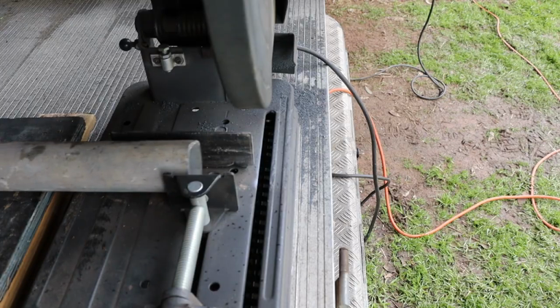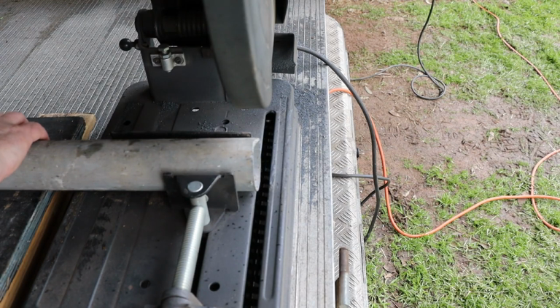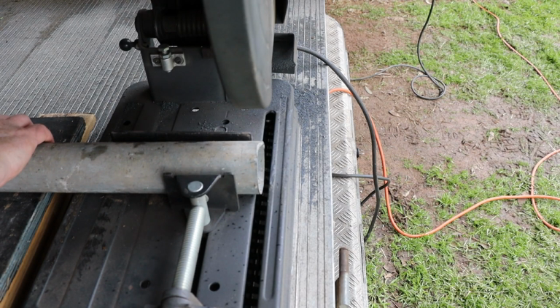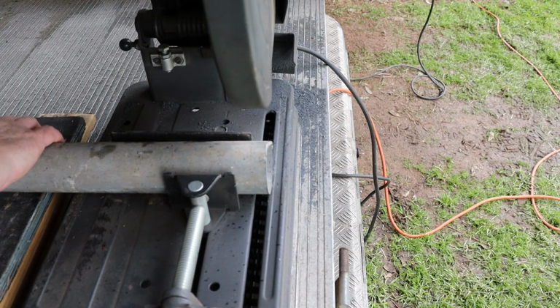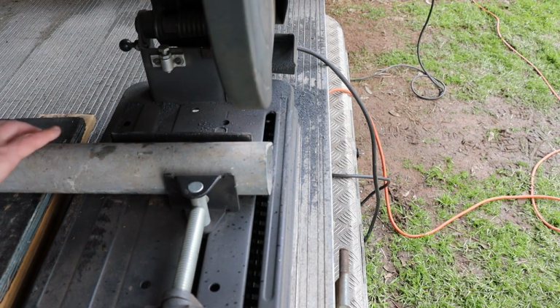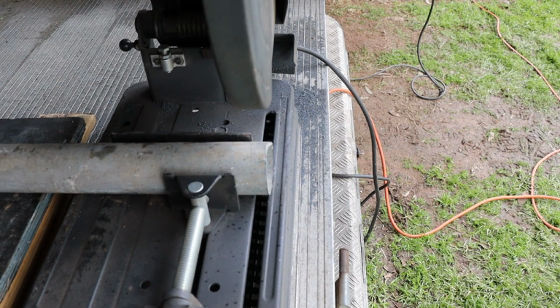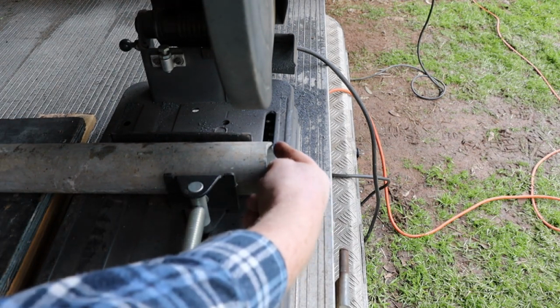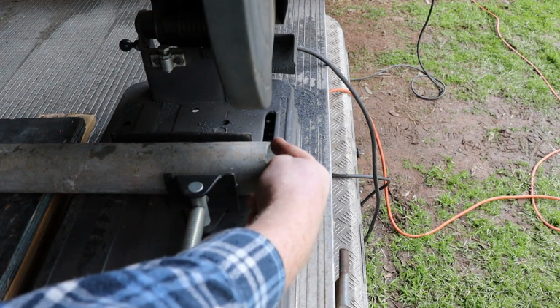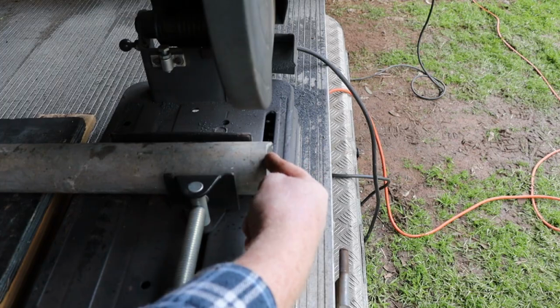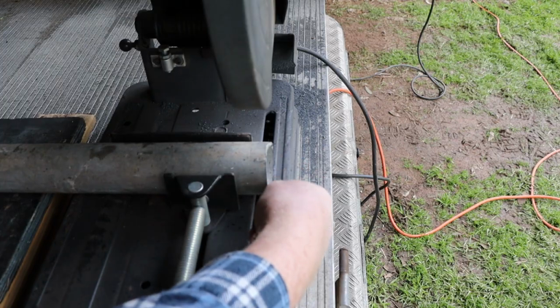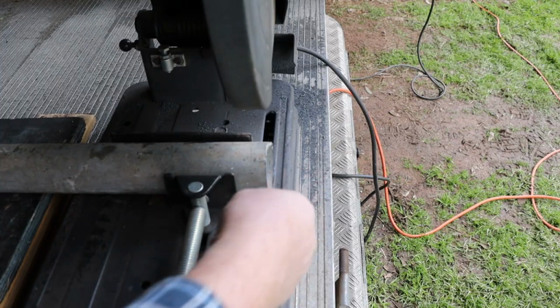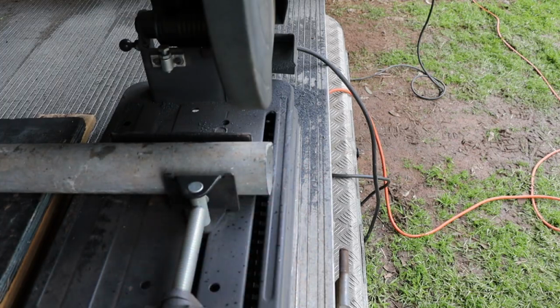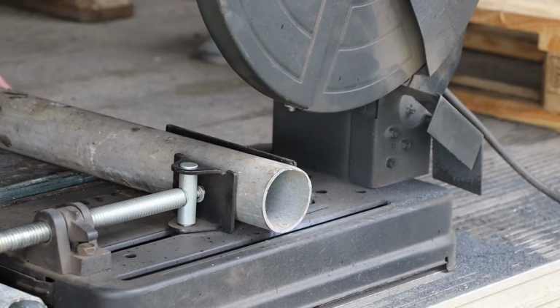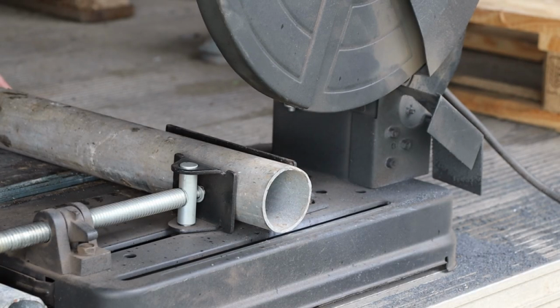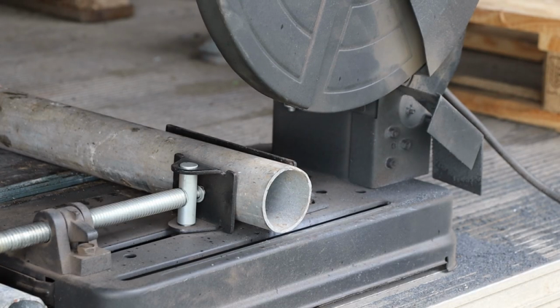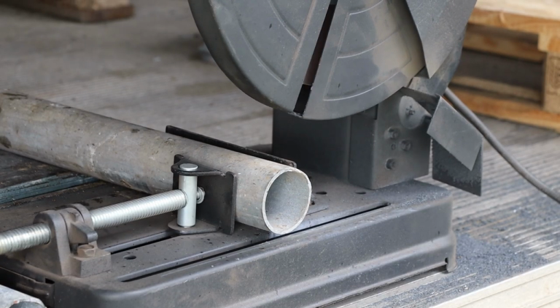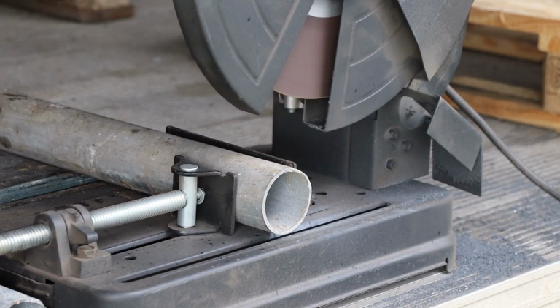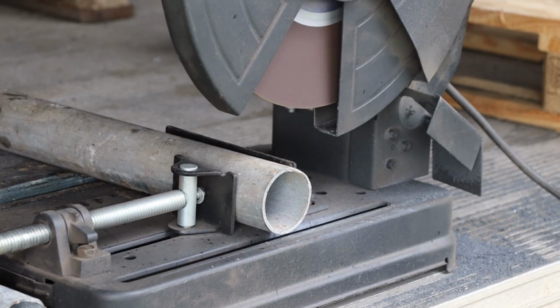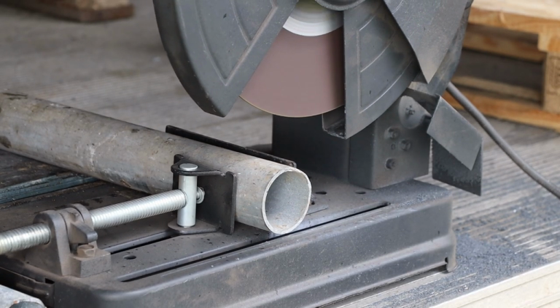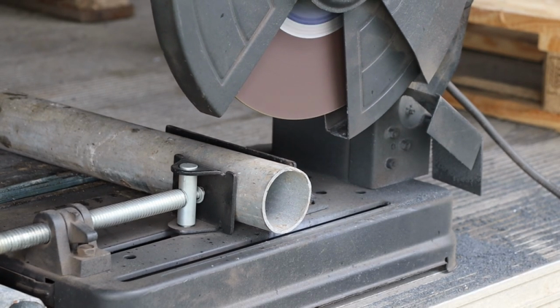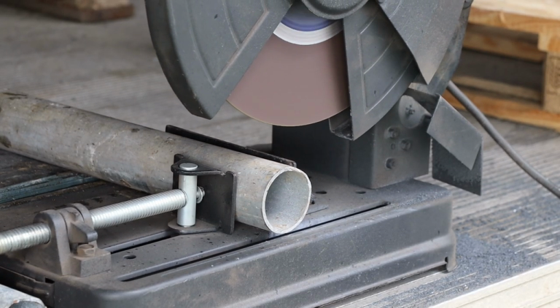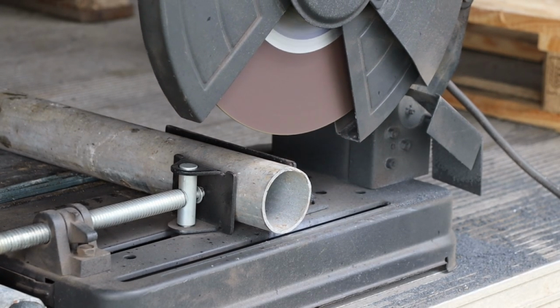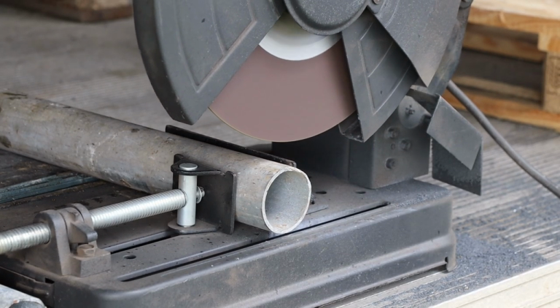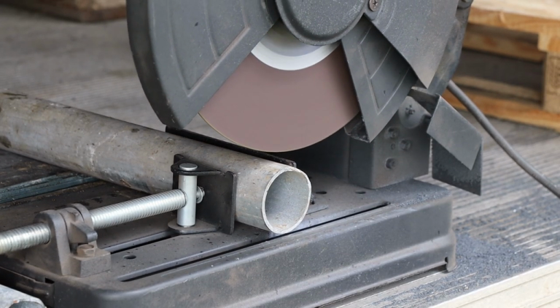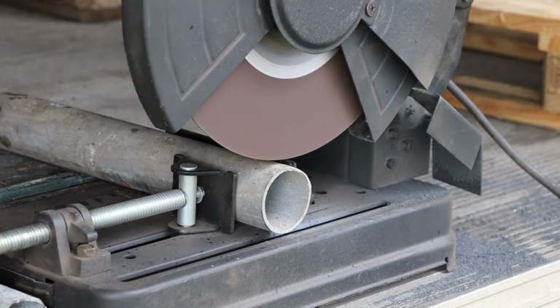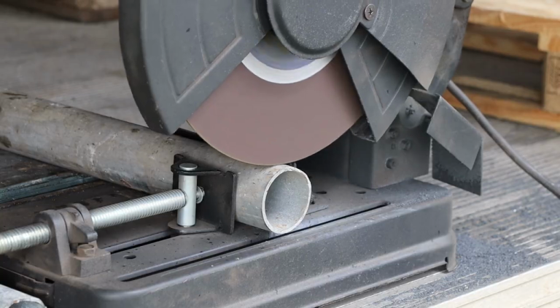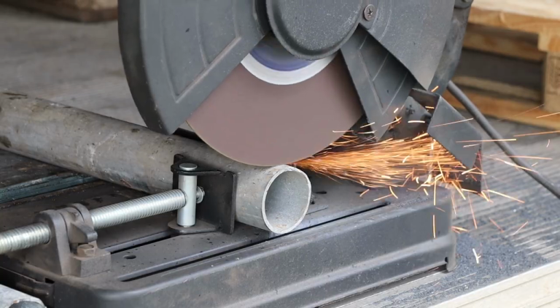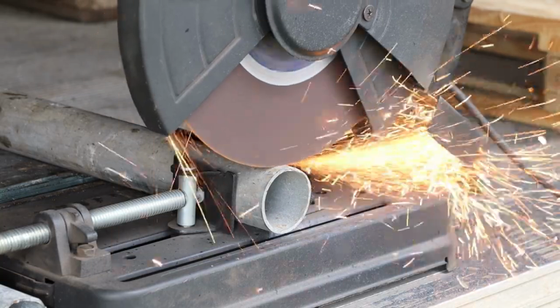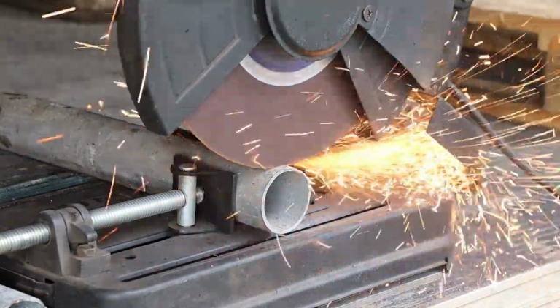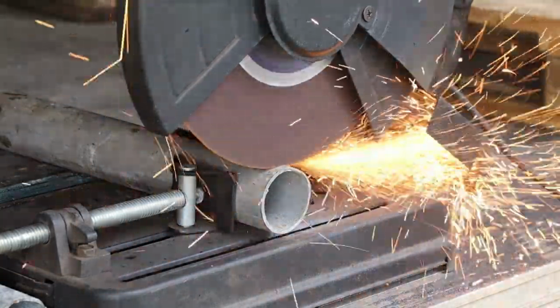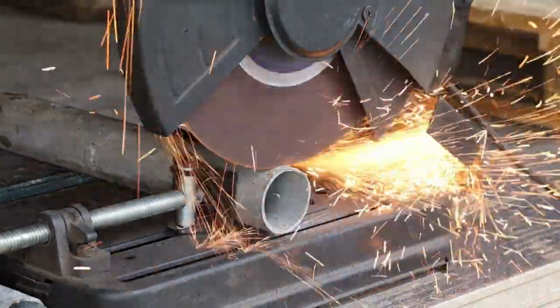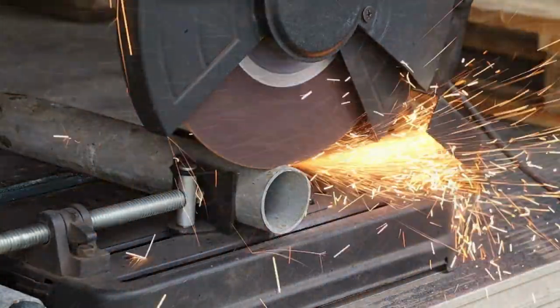Now we'll use the chop saw to clean up this ragged end on the tube. Unfortunately my camera's autofocus started tracking the sparks so this shot wasn't as spectacular as I'd hoped it'd be.